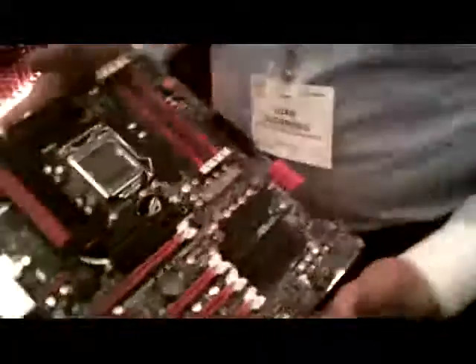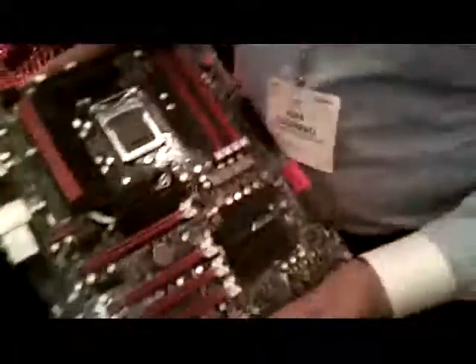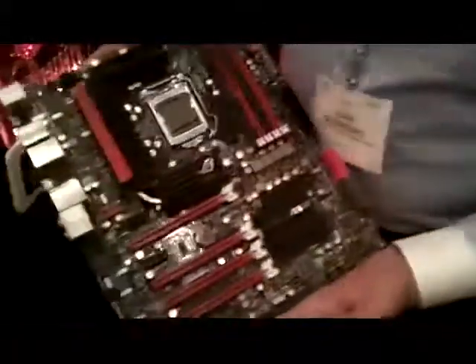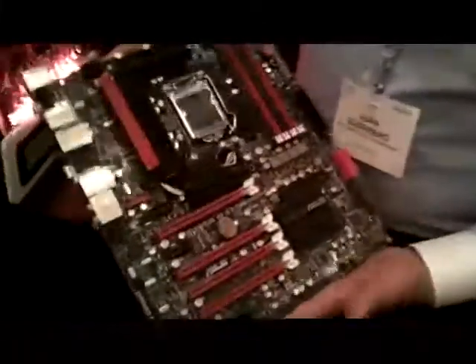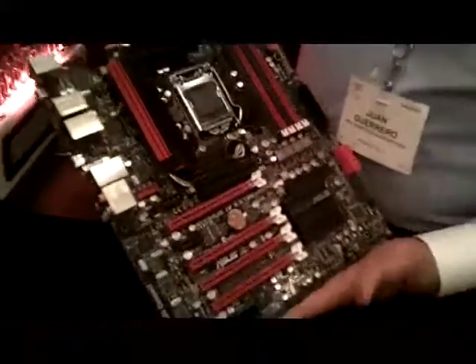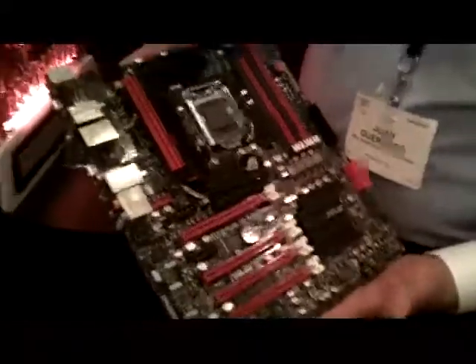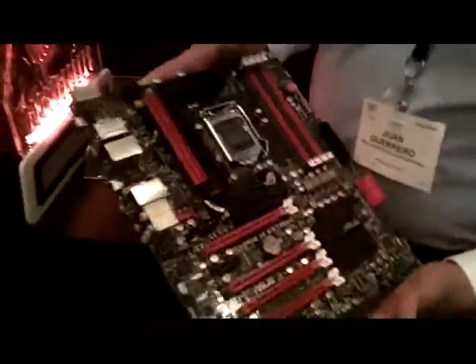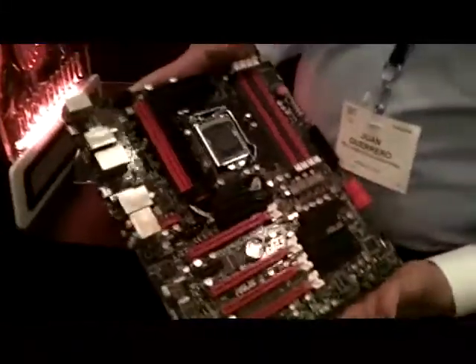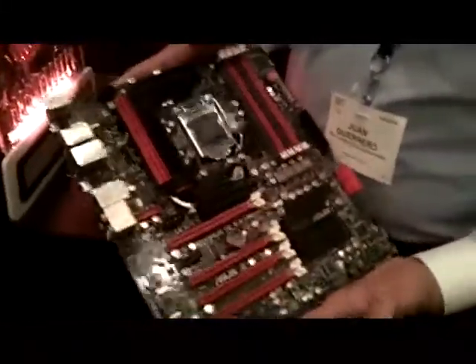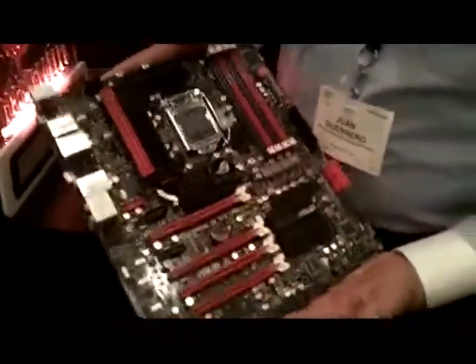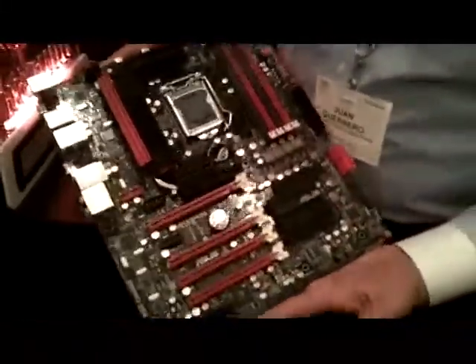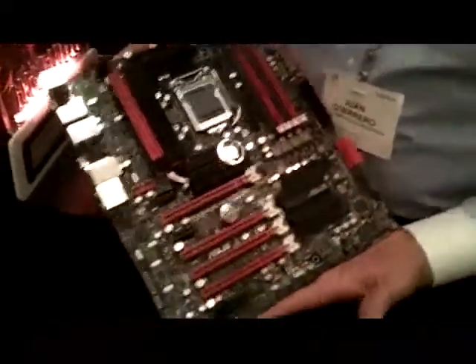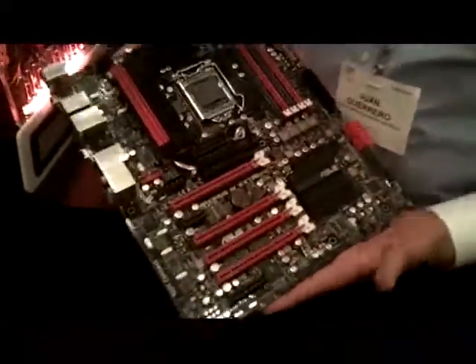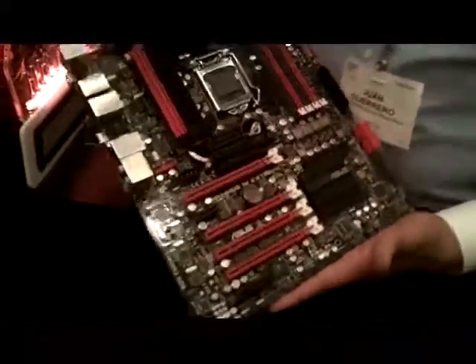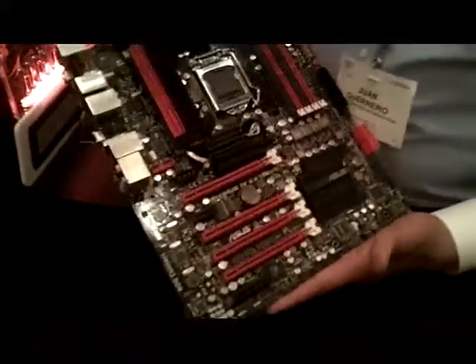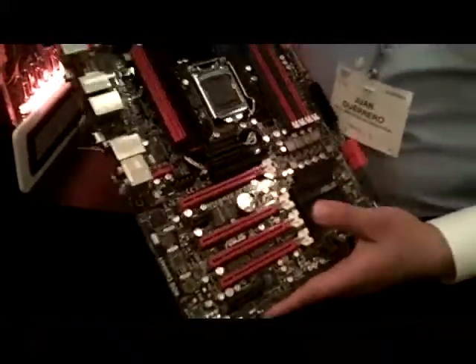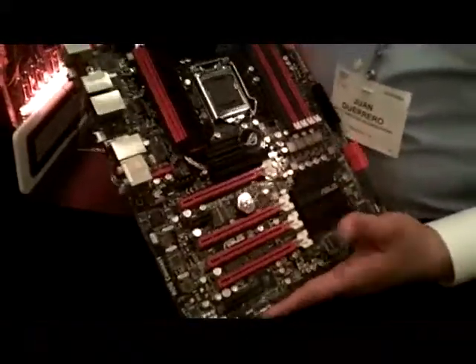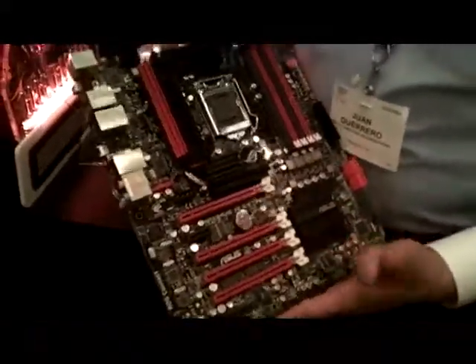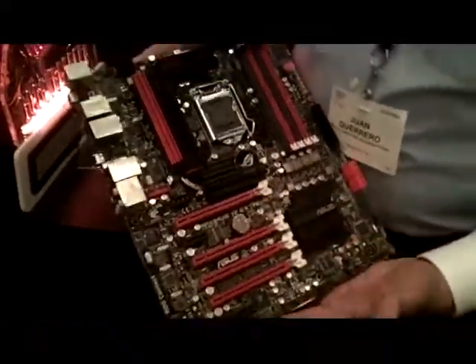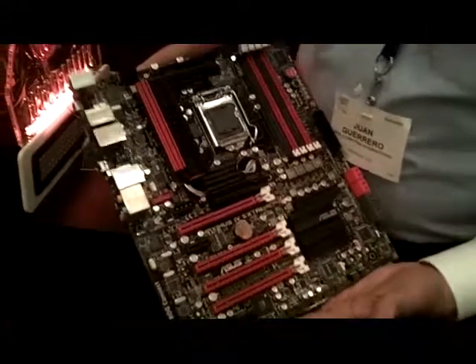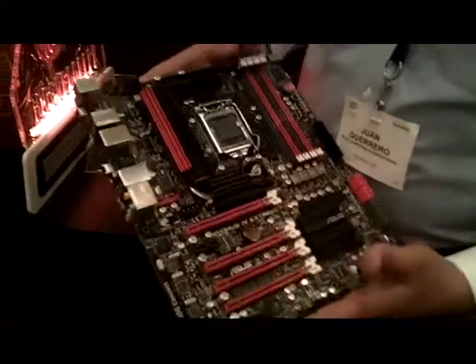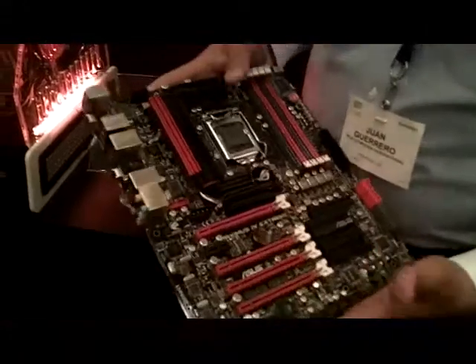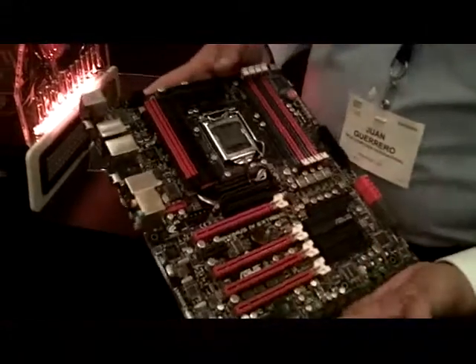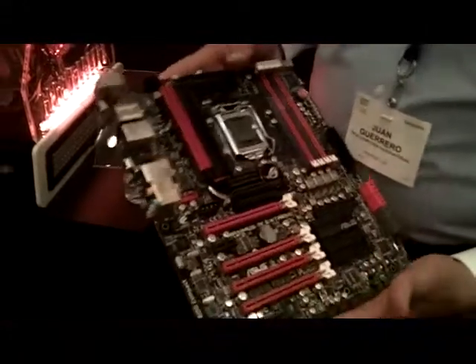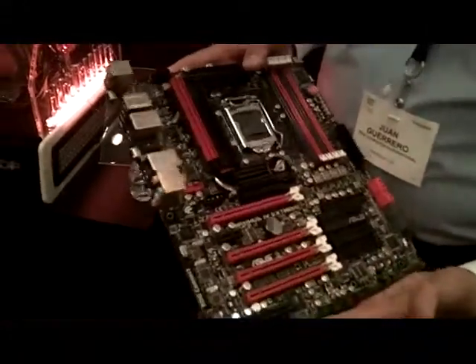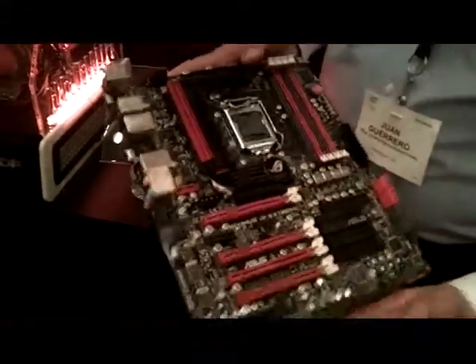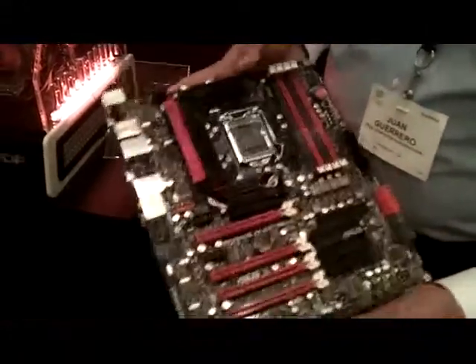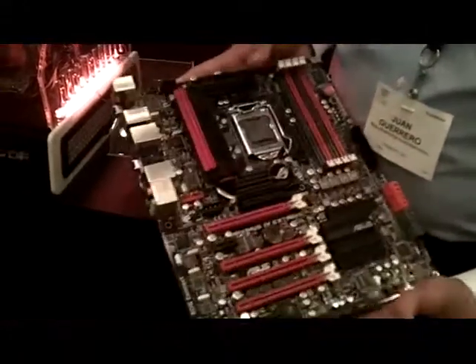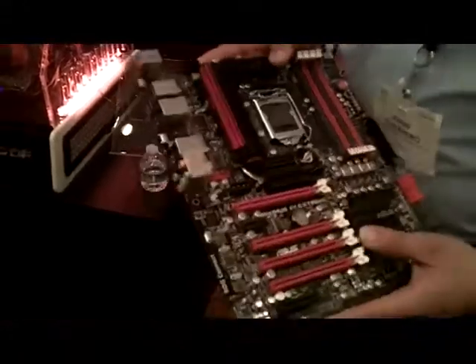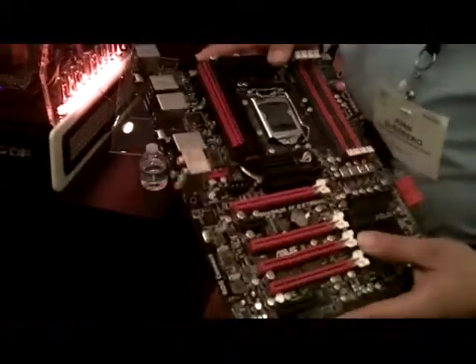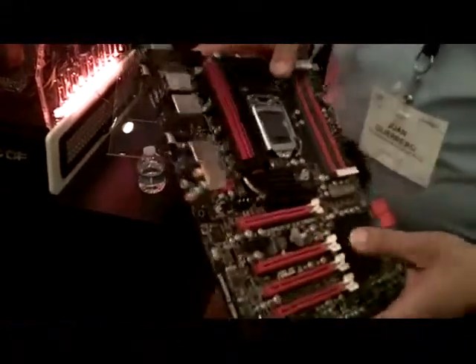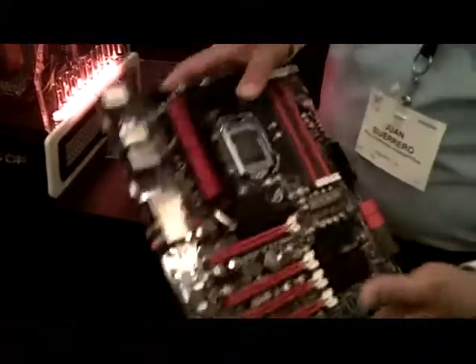This is the Maximus 4 Extreme — the peak of our P67 series lineup. We'll go over some of the things that really make it special.